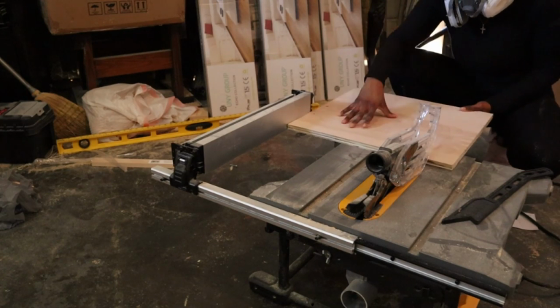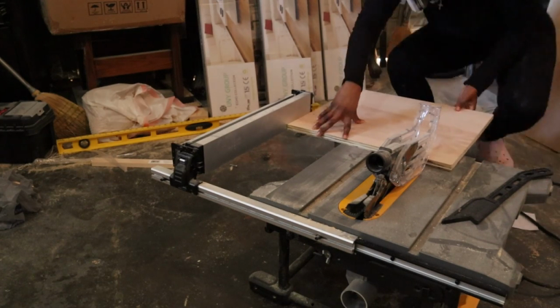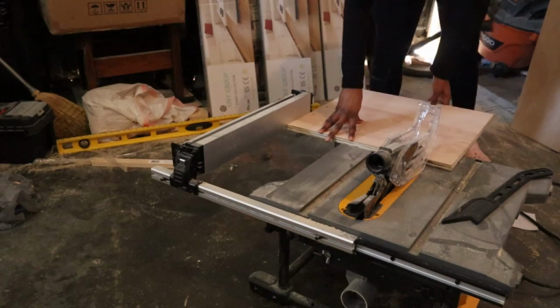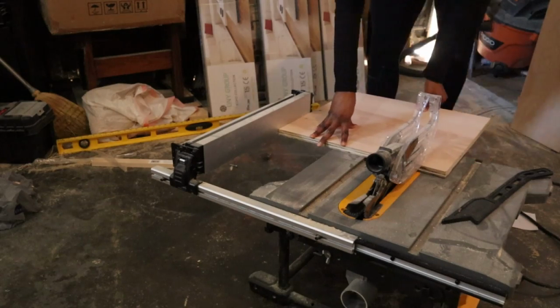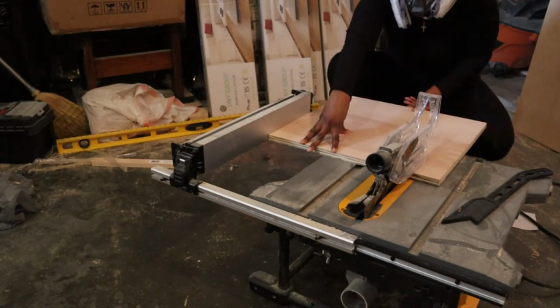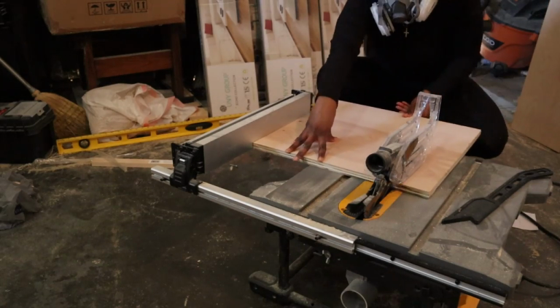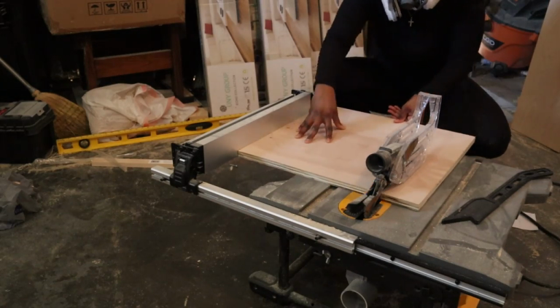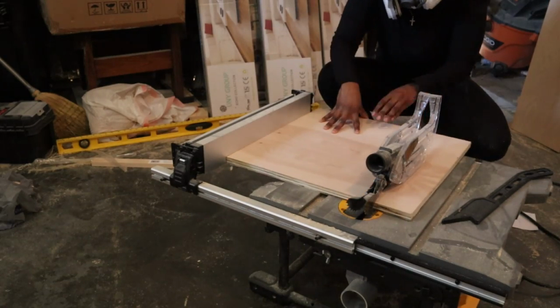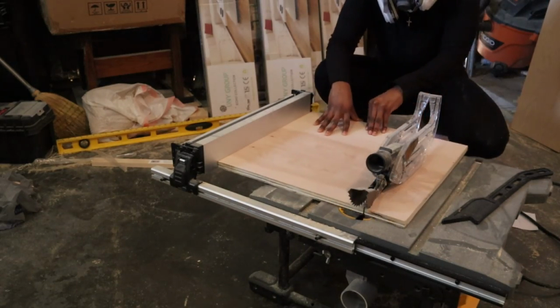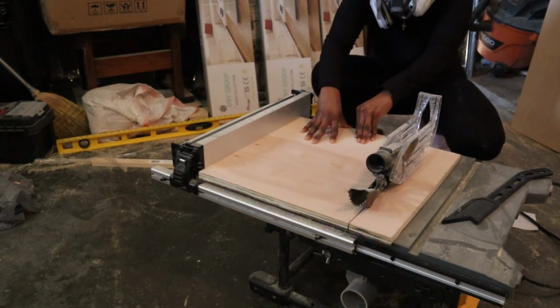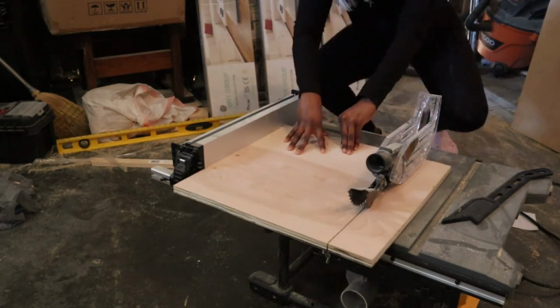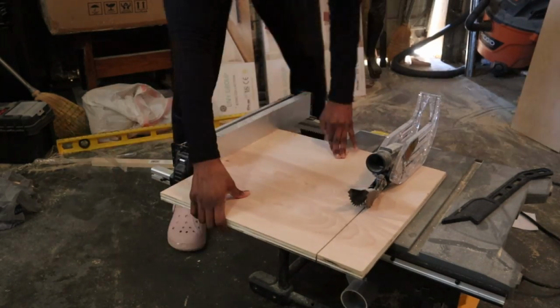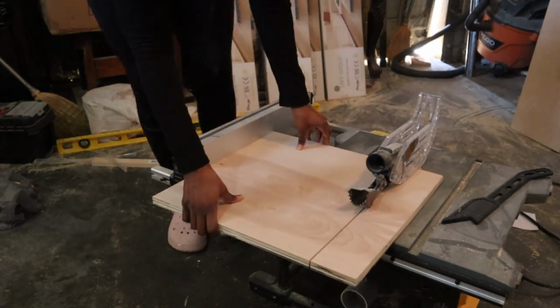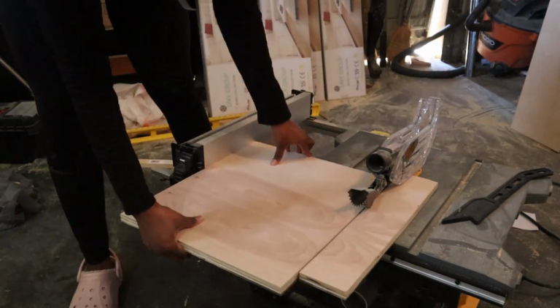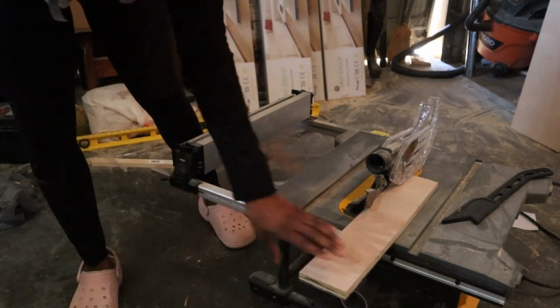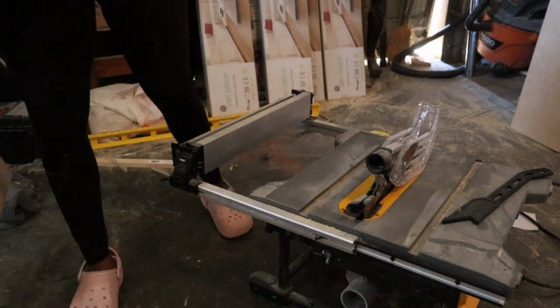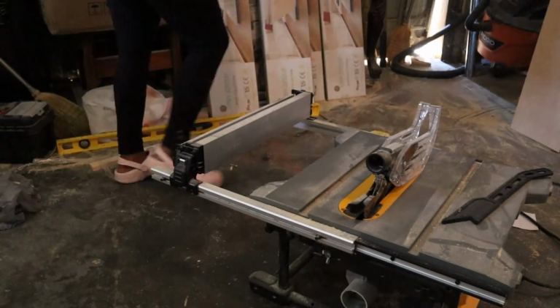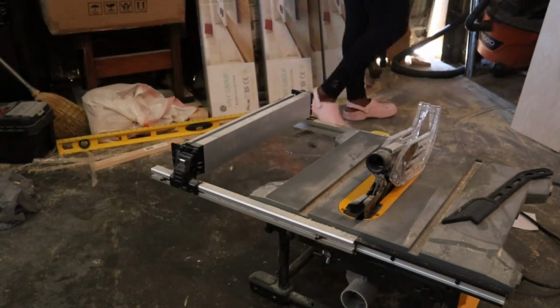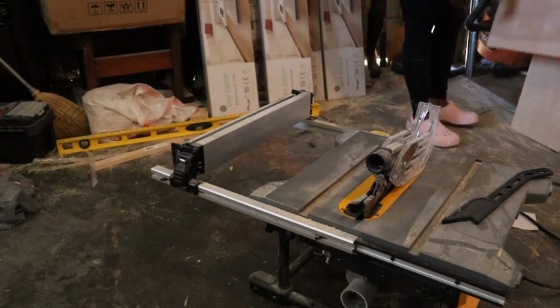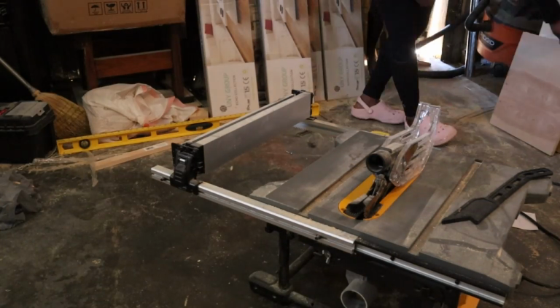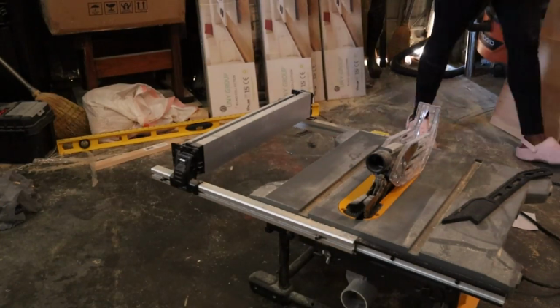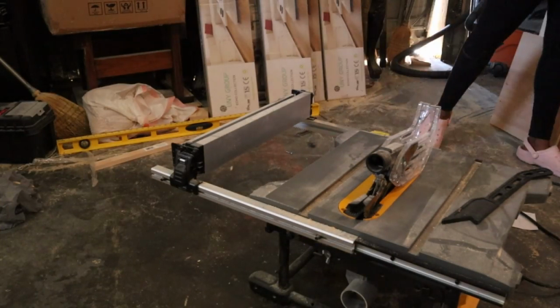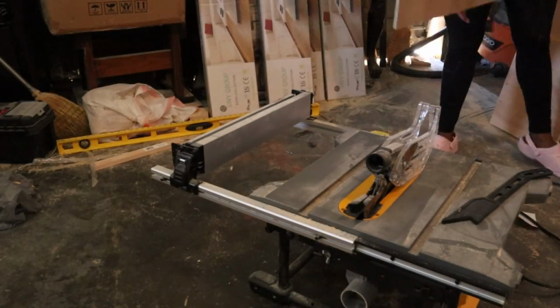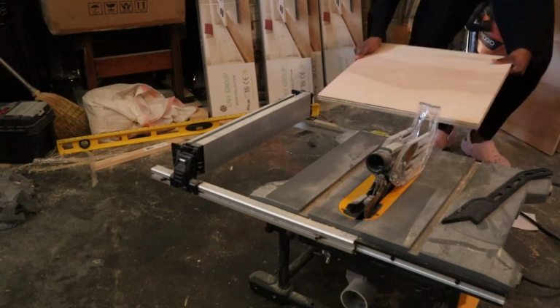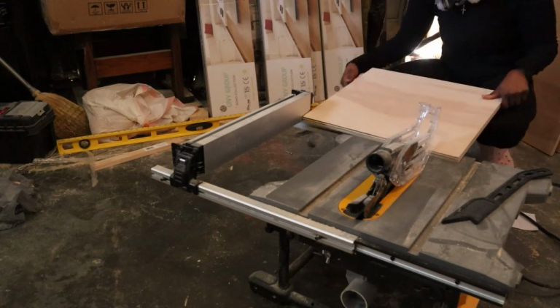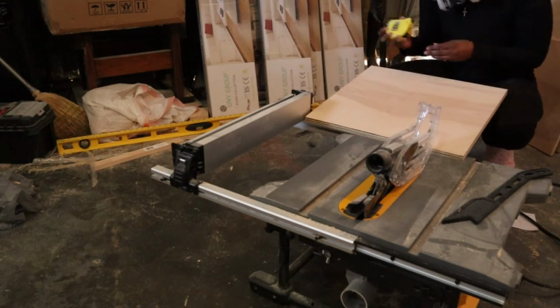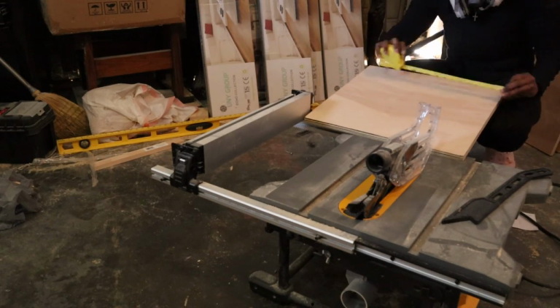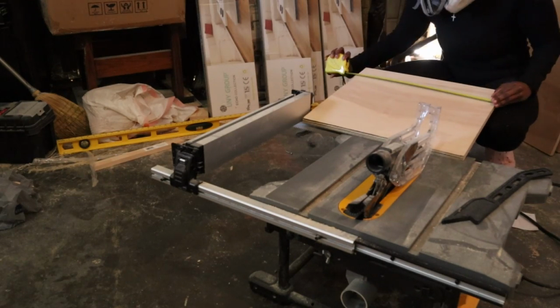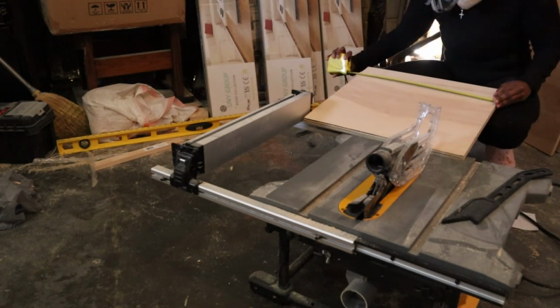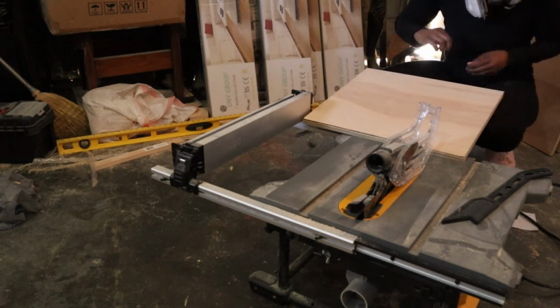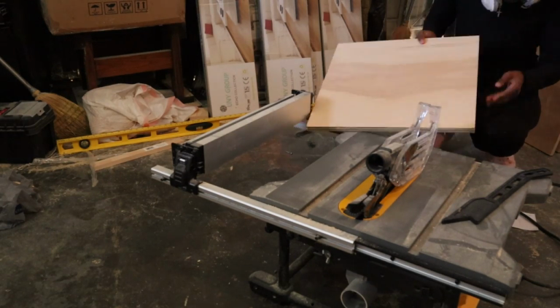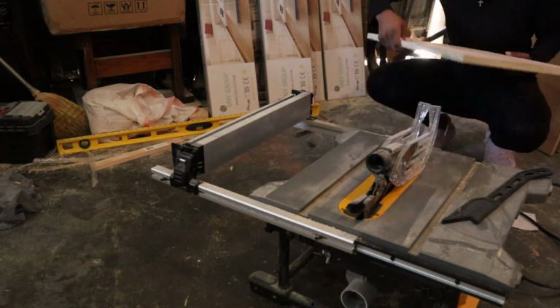I'm now using my table saw to strip down my plywood for my shelves, and I'm also going to put pocket holes in there just like the rest of the pieces.